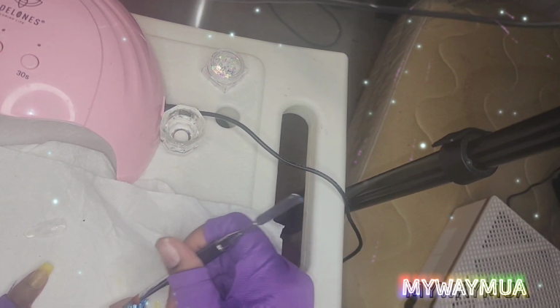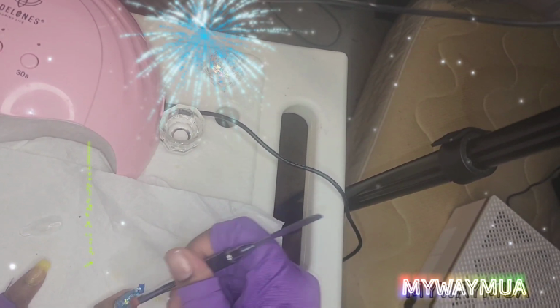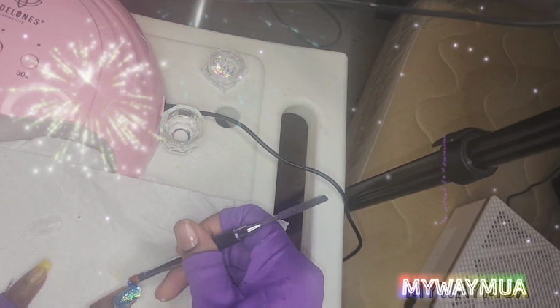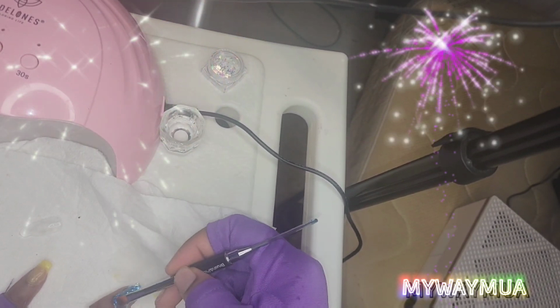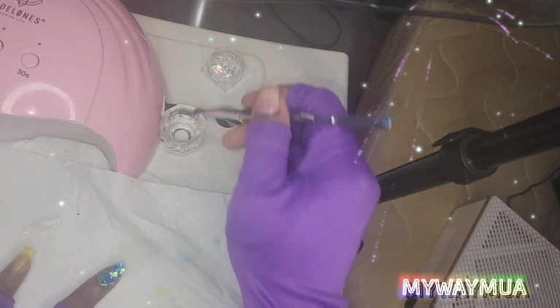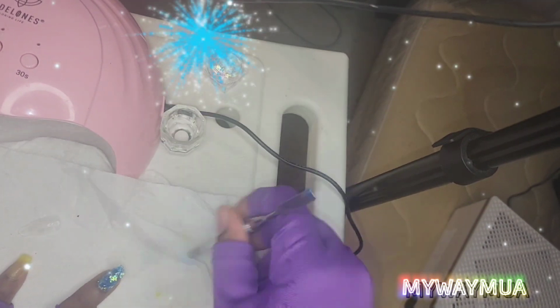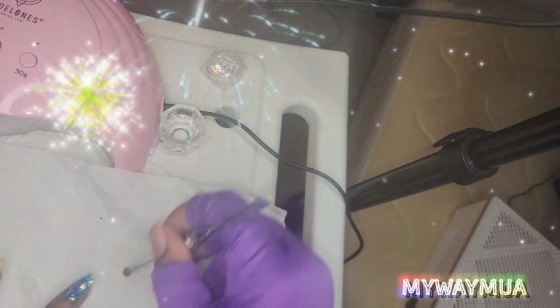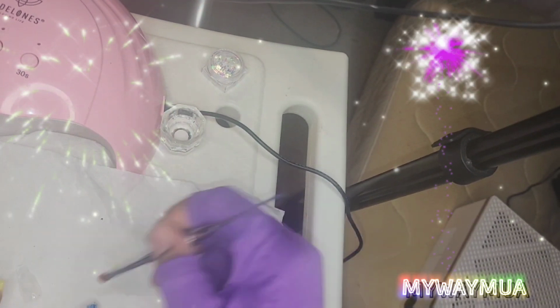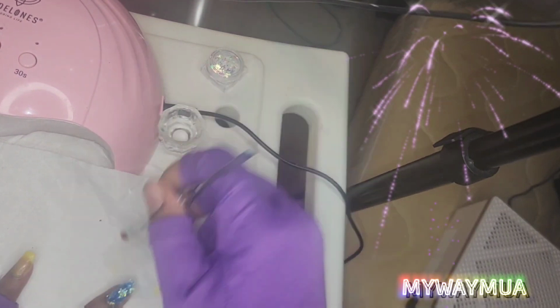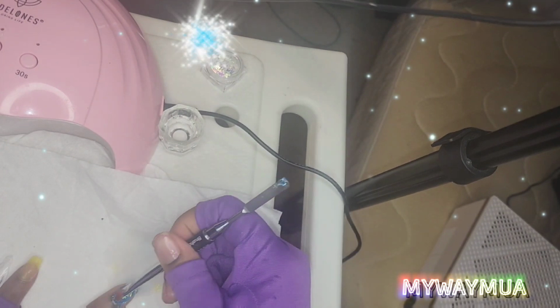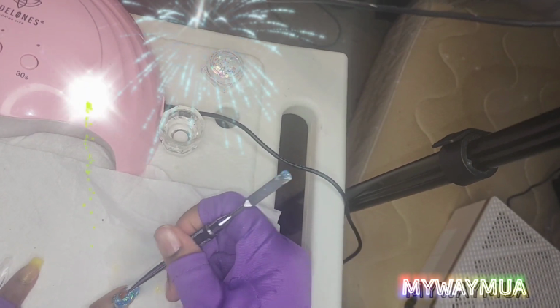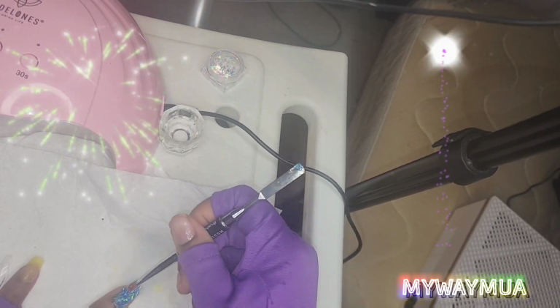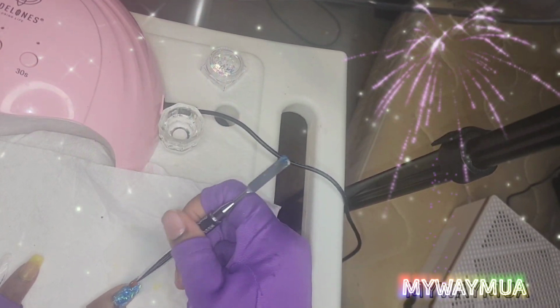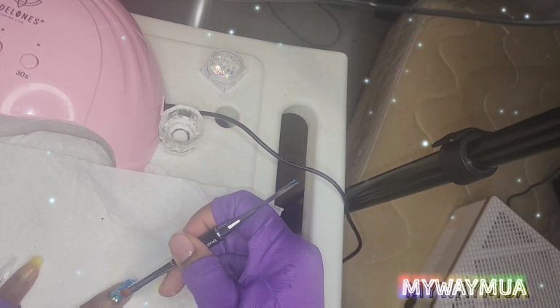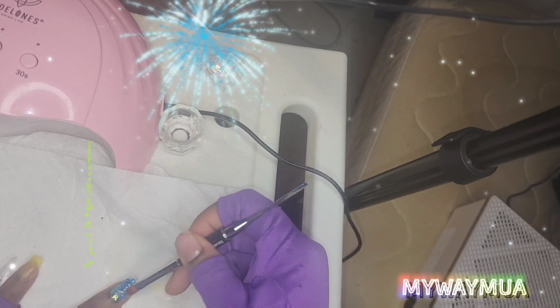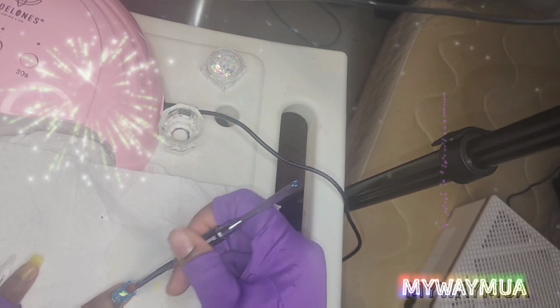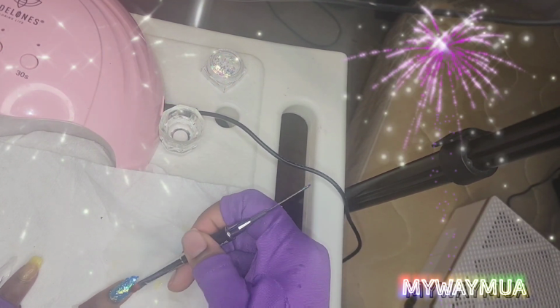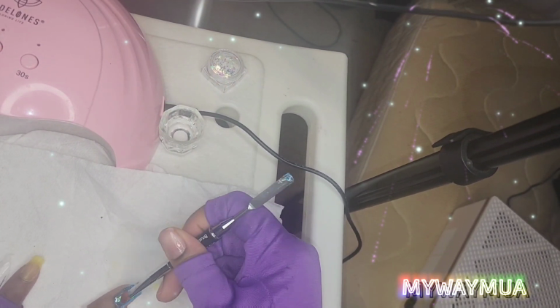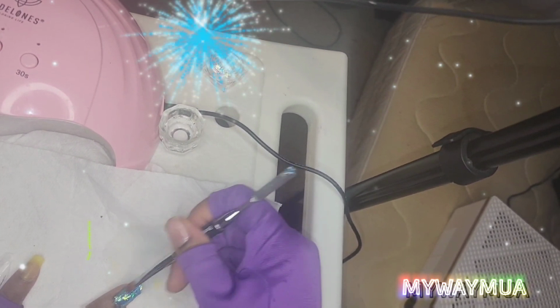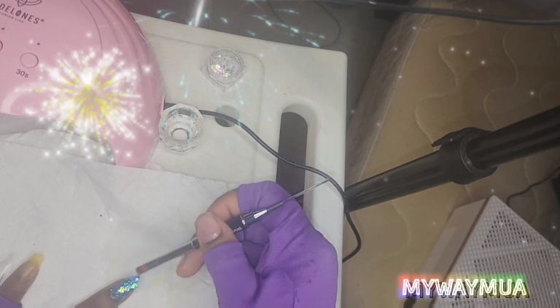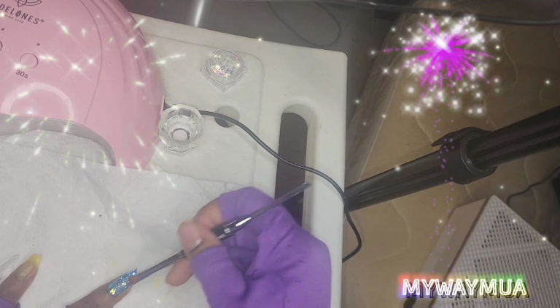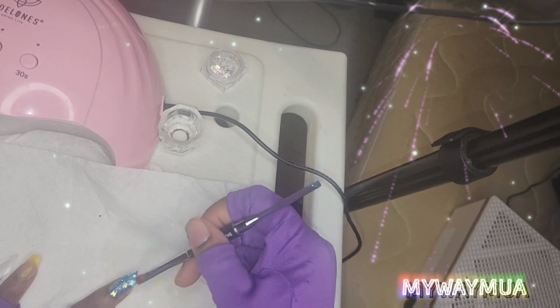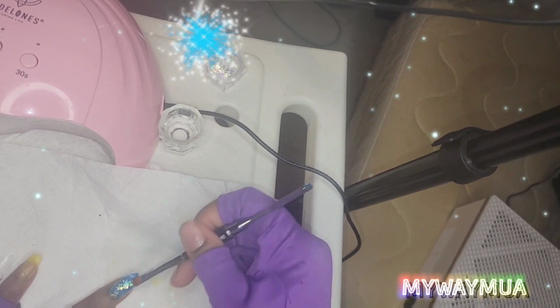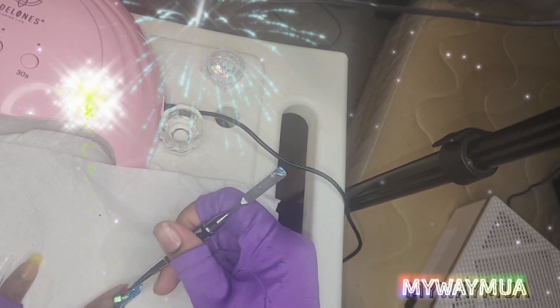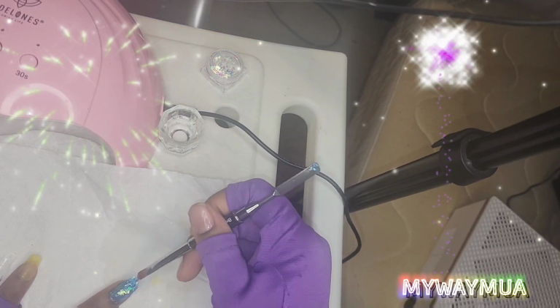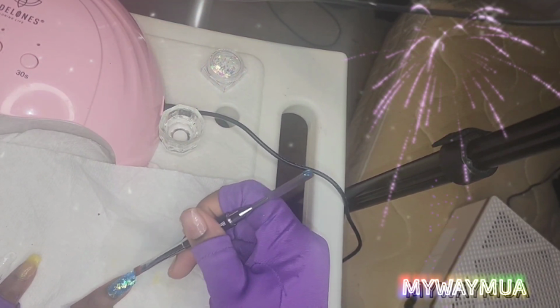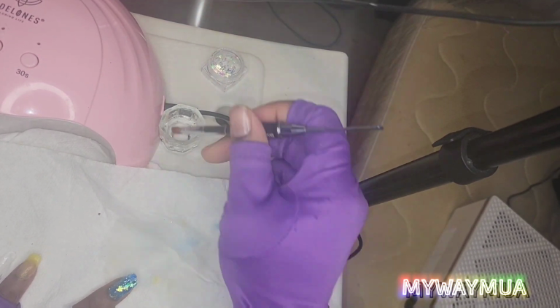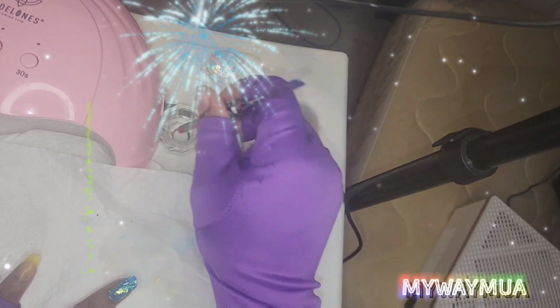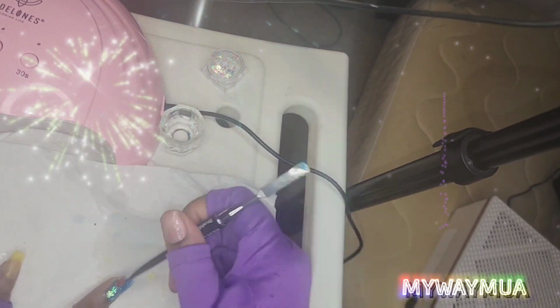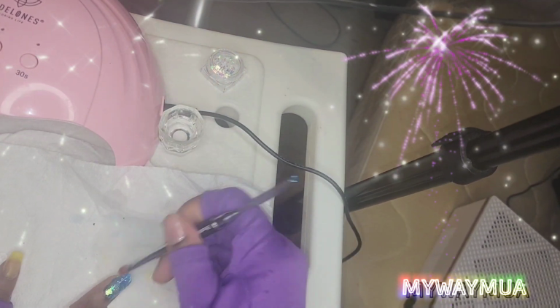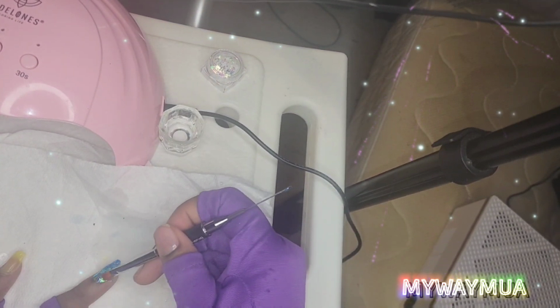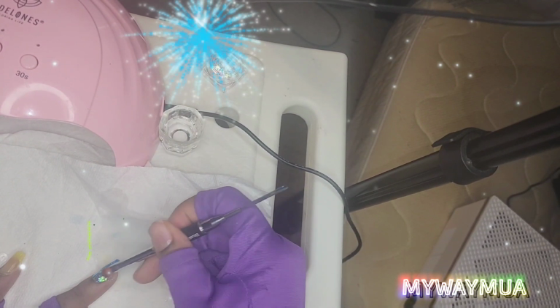I'm going to apply another coat of poly gel on top of my nail and cure that for another 90 seconds. I have crickets in the background — those are for my lizards, they just started chirping right now. Sorry about that.